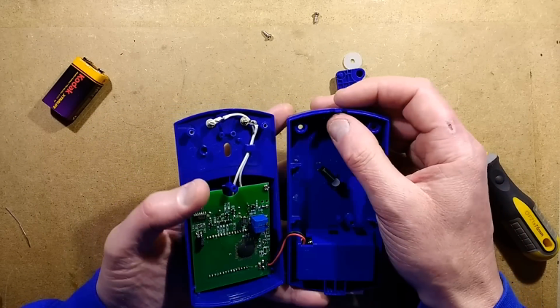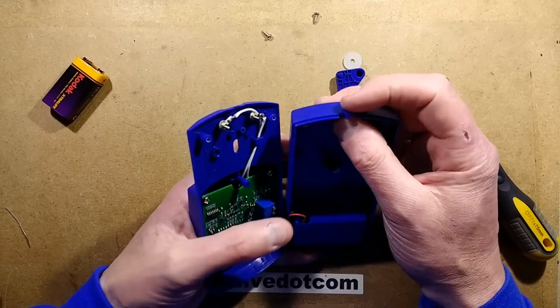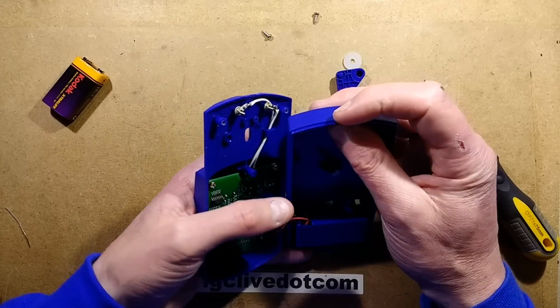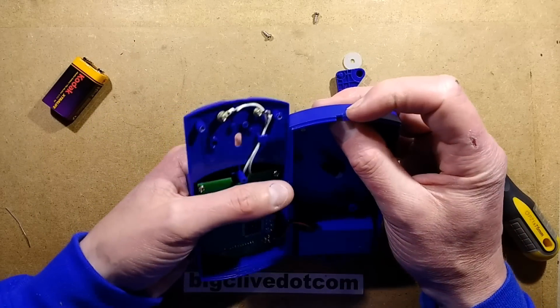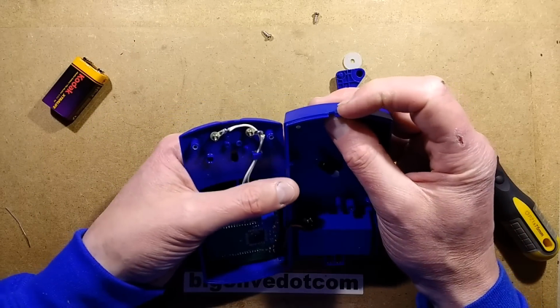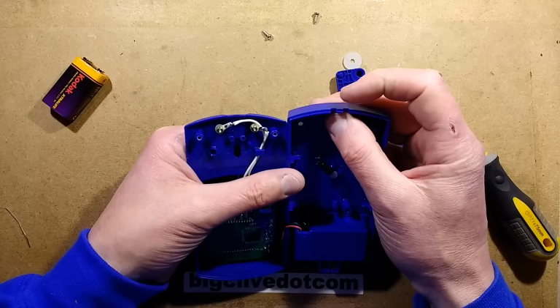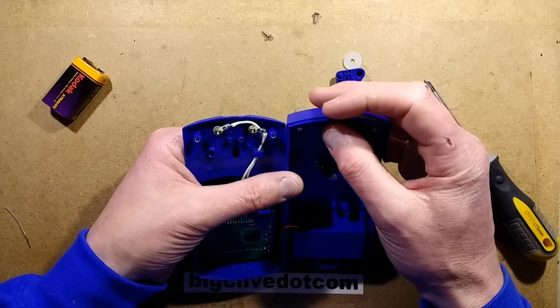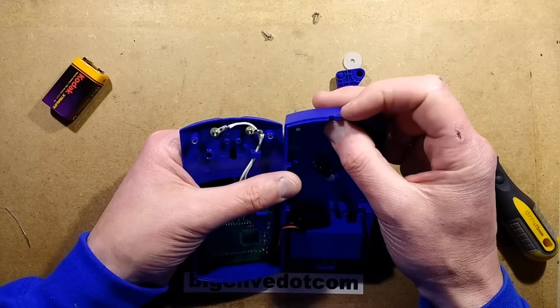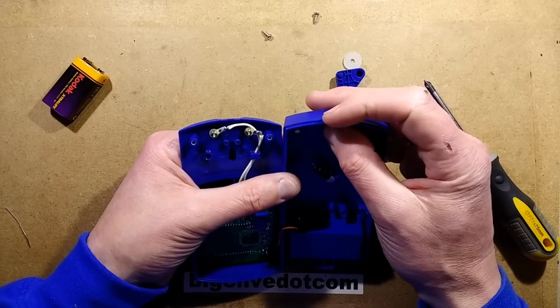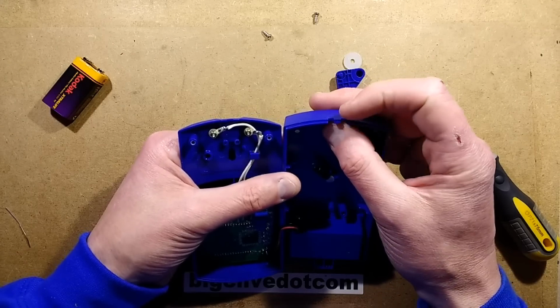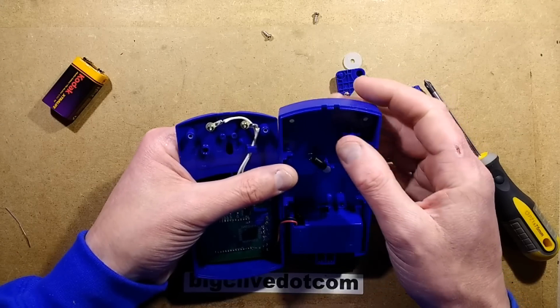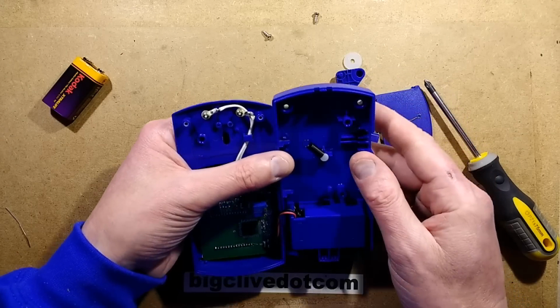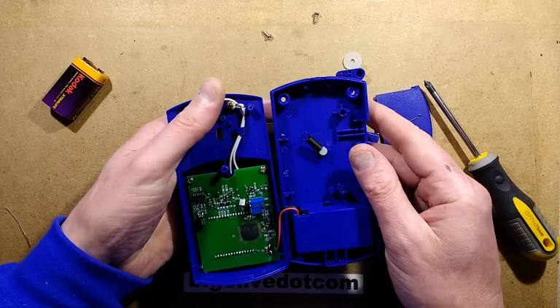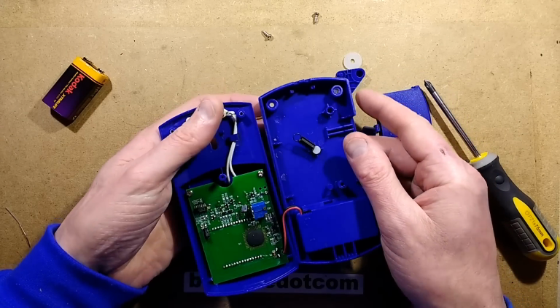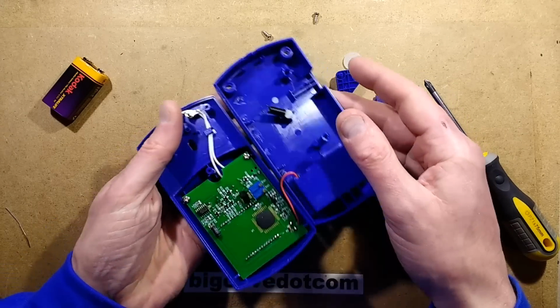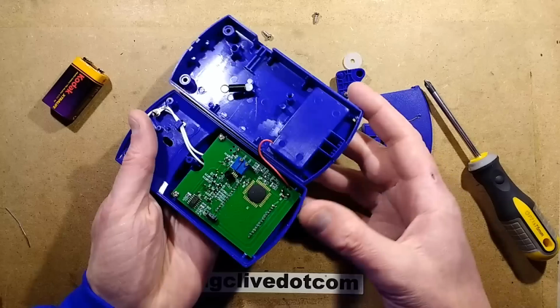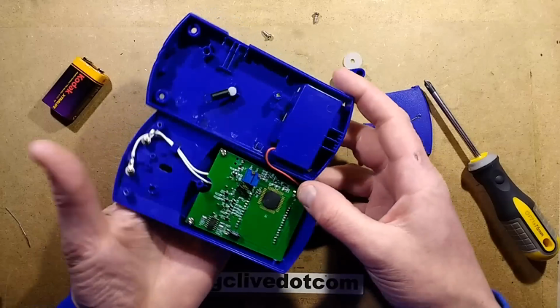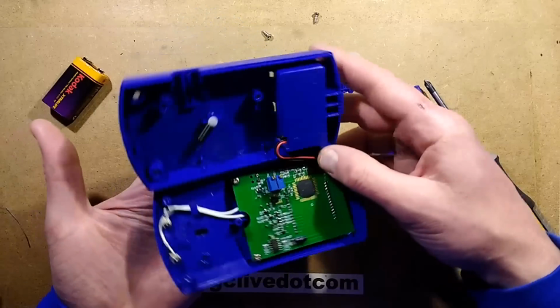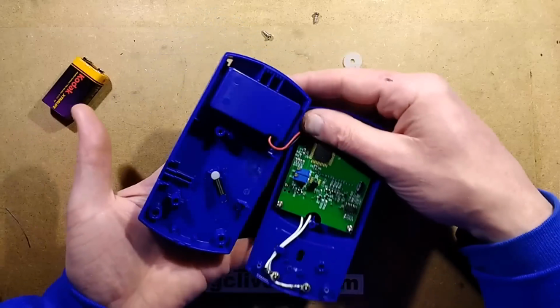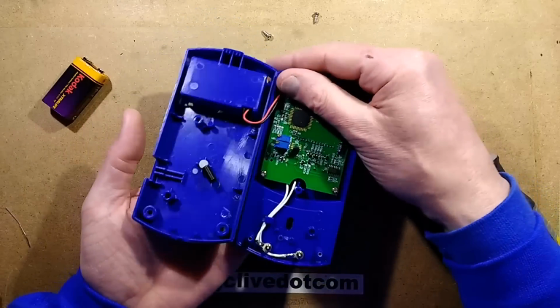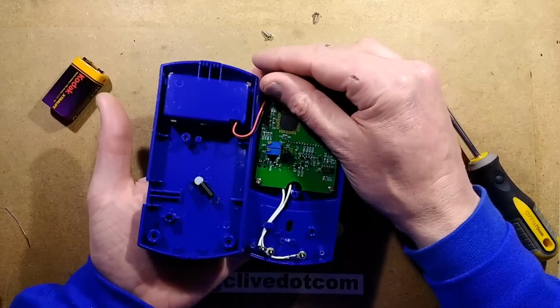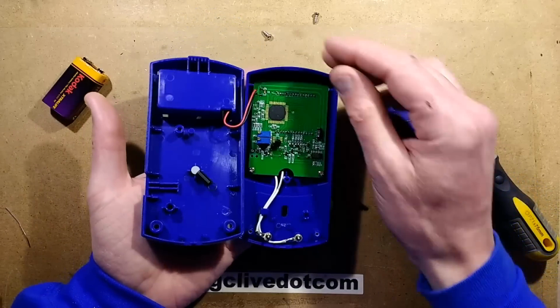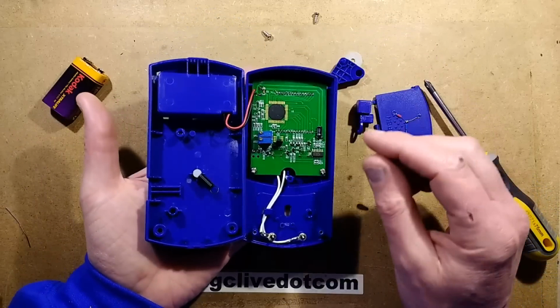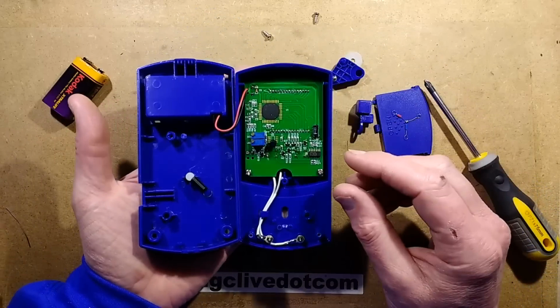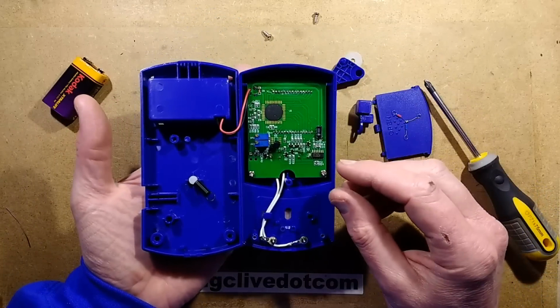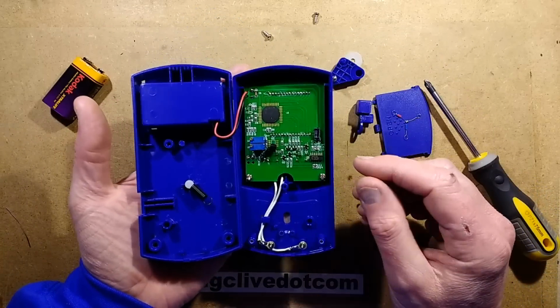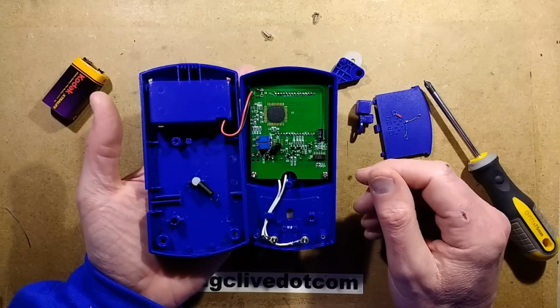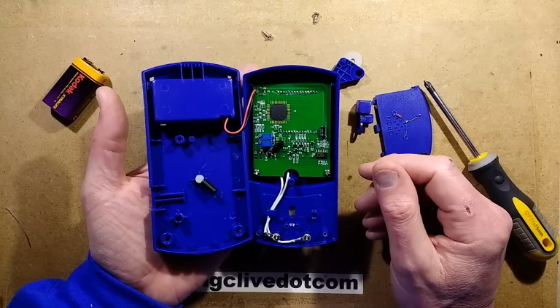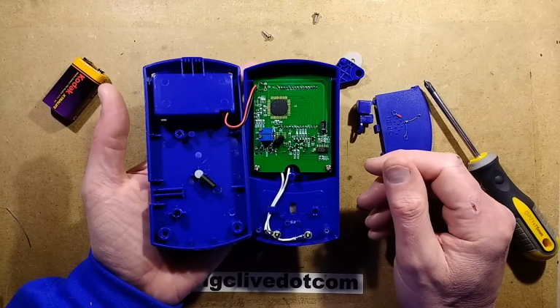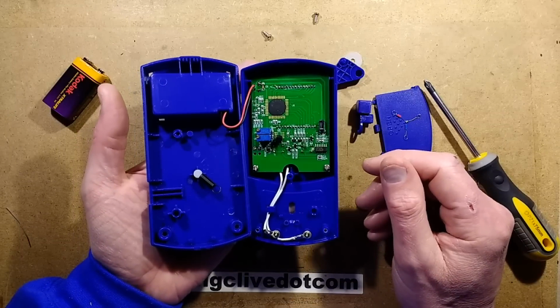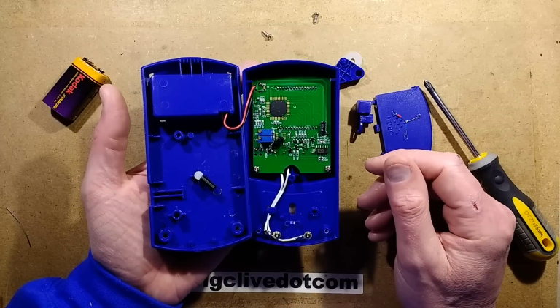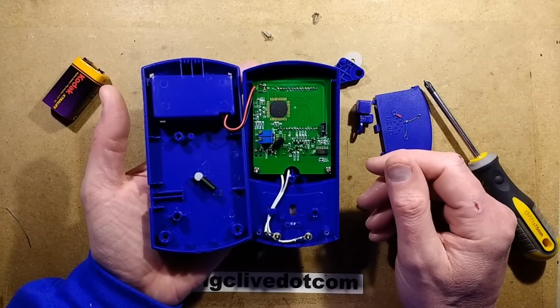I did notice there are a couple of recesses in the end that are presumably for a K-type thermocouple plug. The circuit board is not really that surprising.